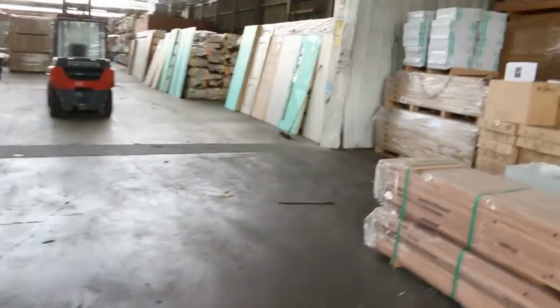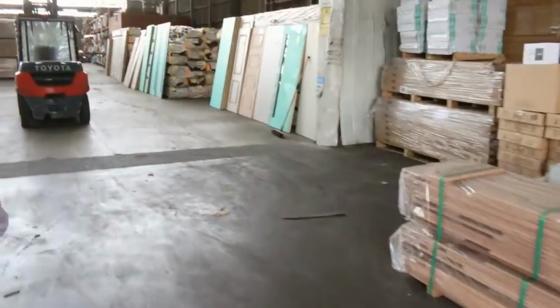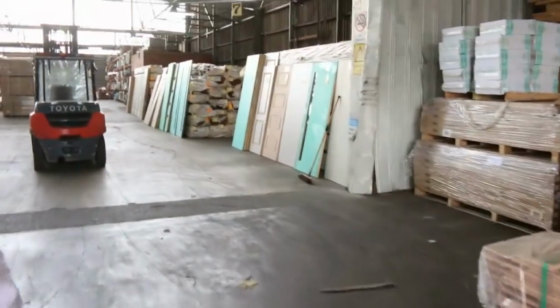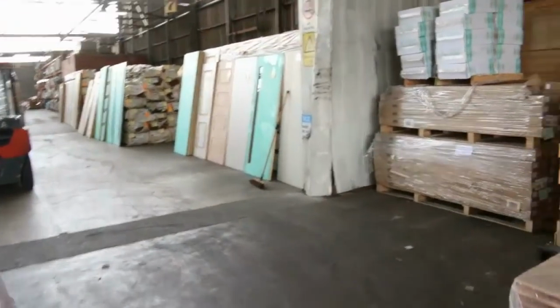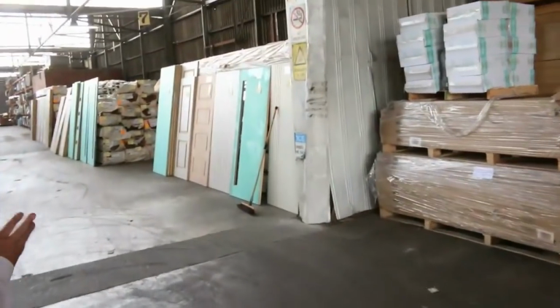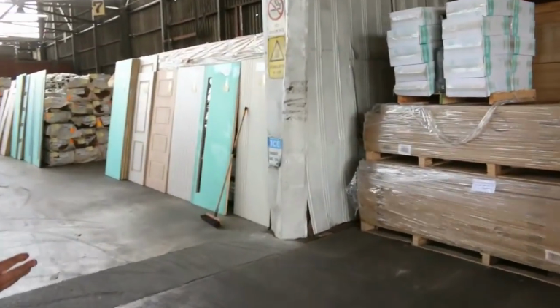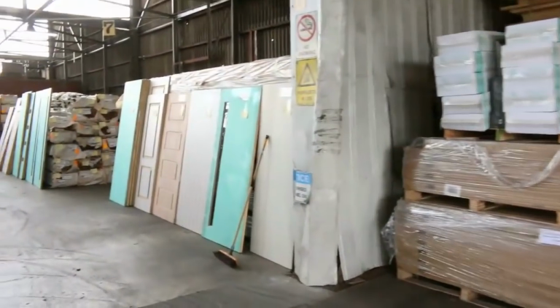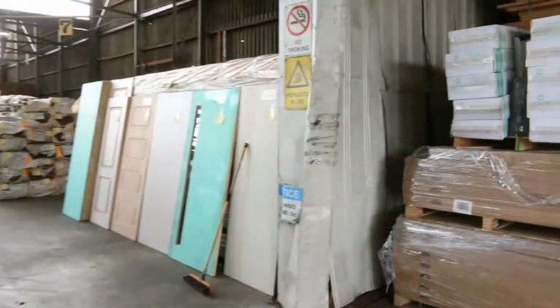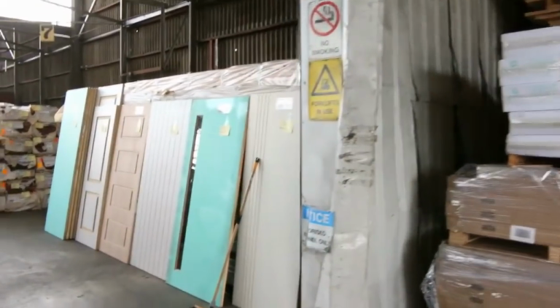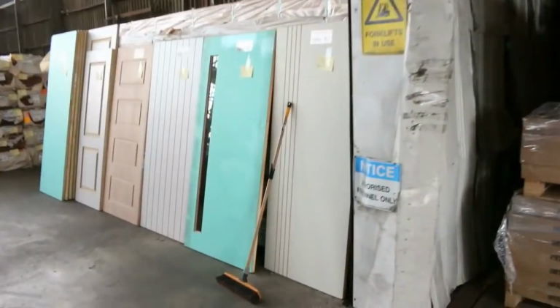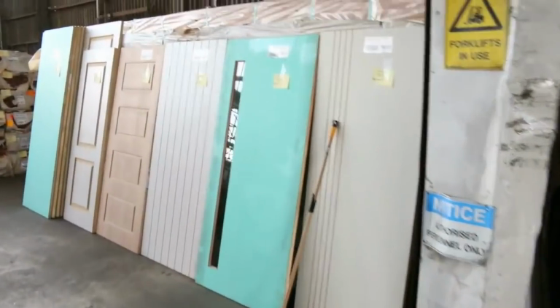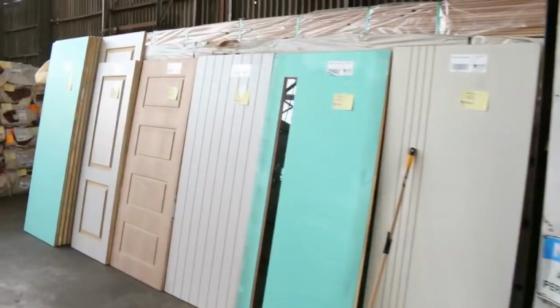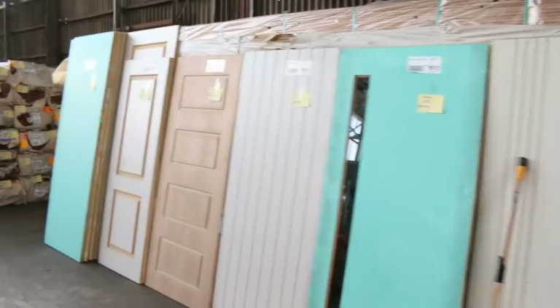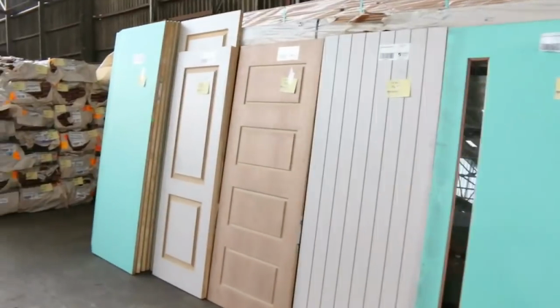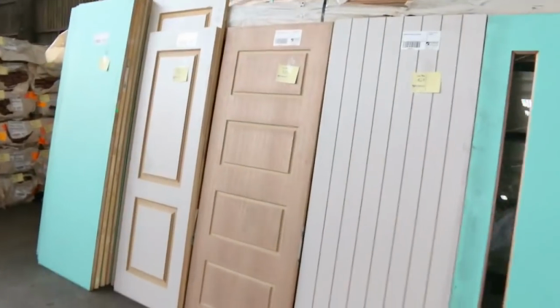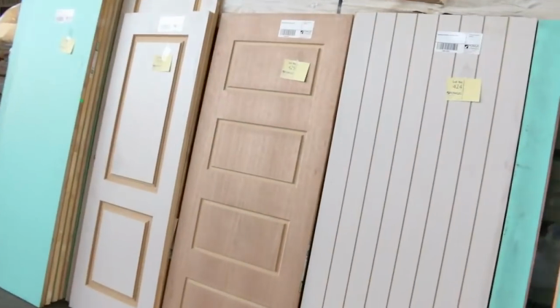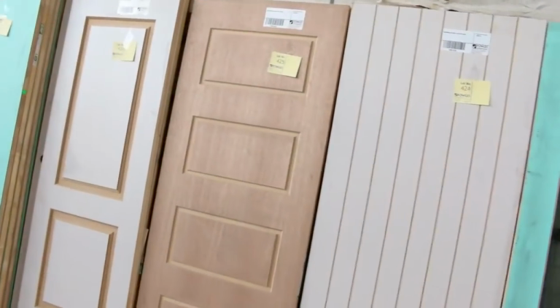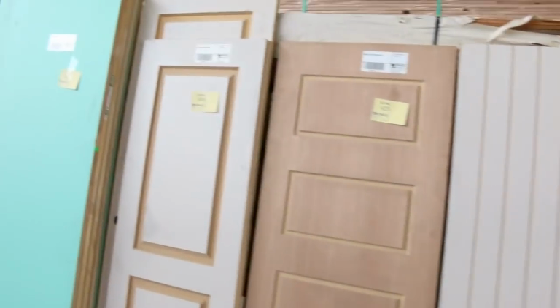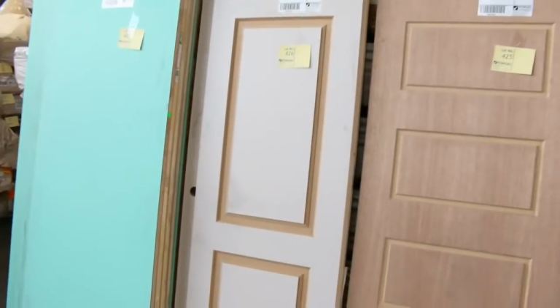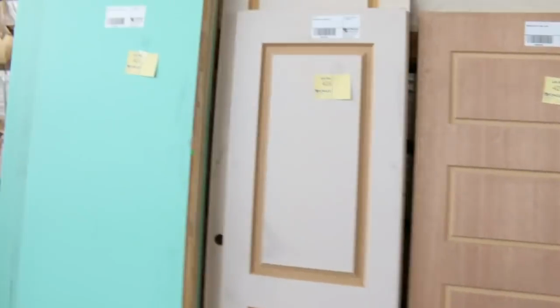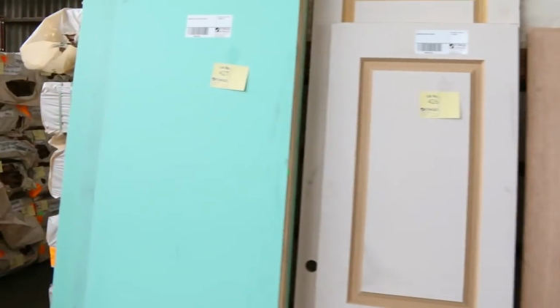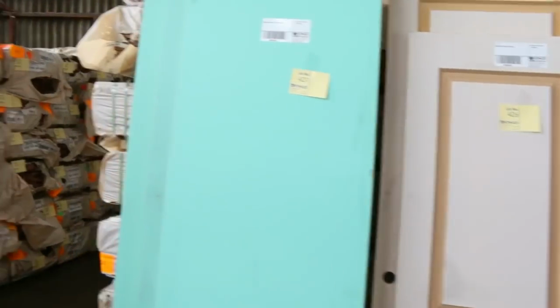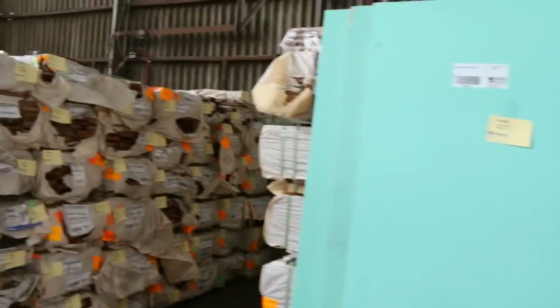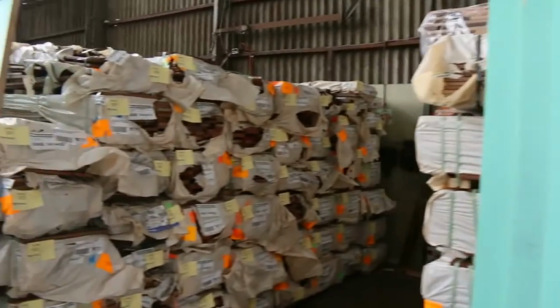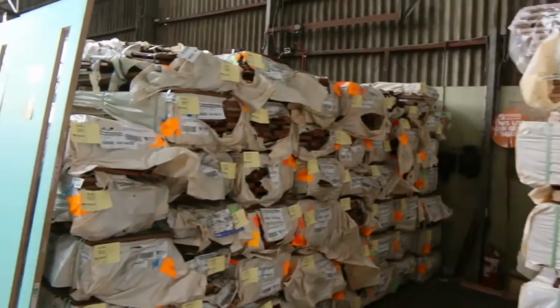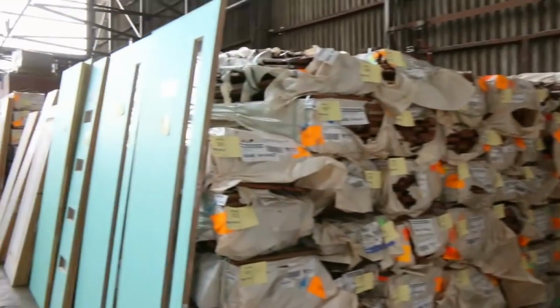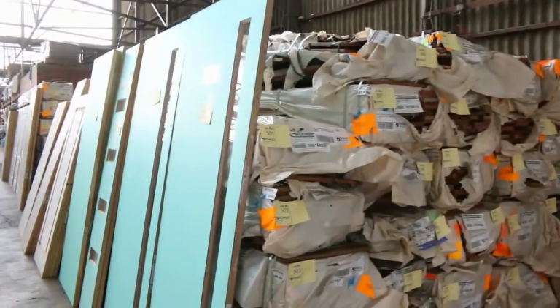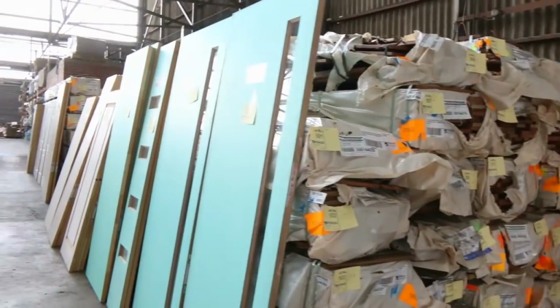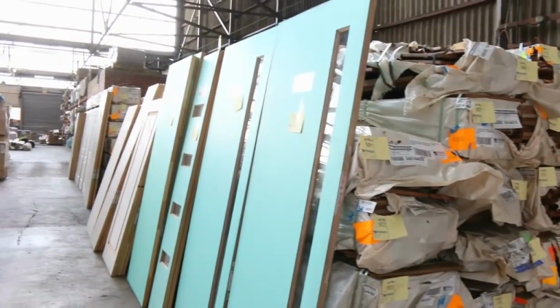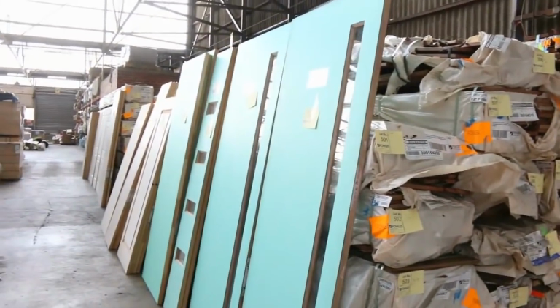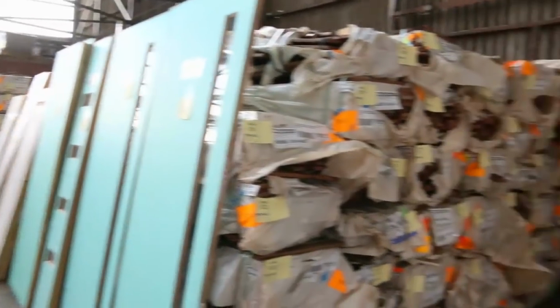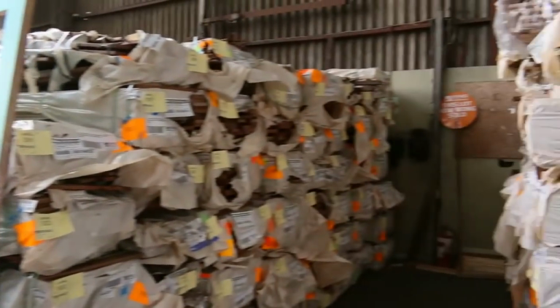Coming inside, we've got heaps and heaps of doors again. We've had doors every week — these are all unreserved with dollar starts. Some of these doors are $300 to $400 retail and you can get them for $50 or $60 each. Some are glazed, some unglazed, and some internal doors.